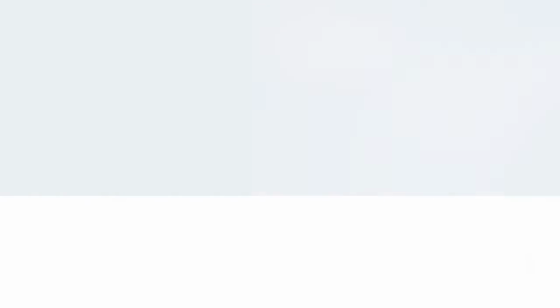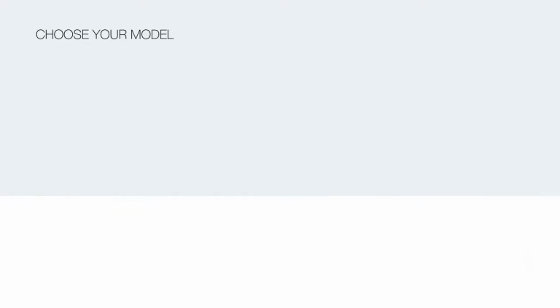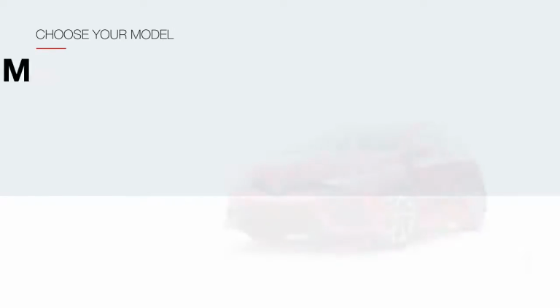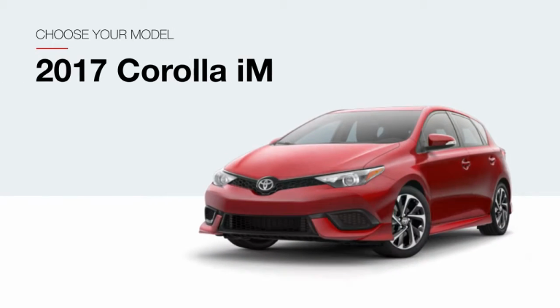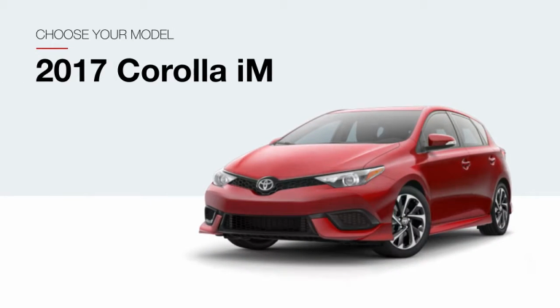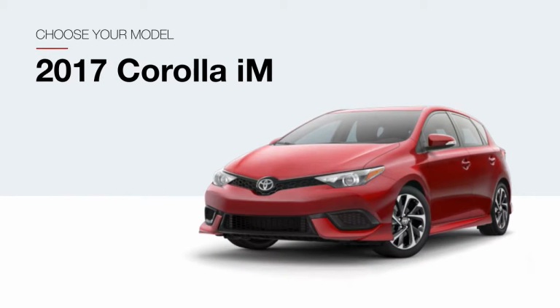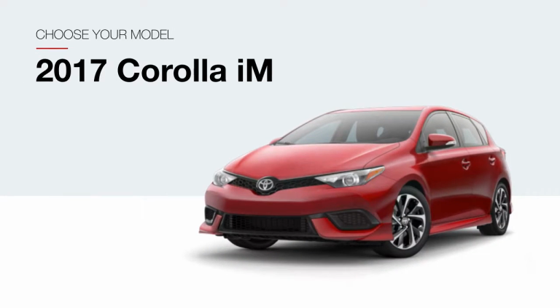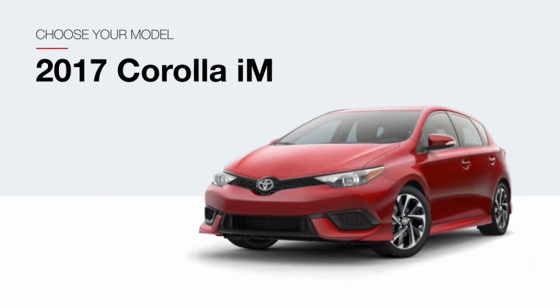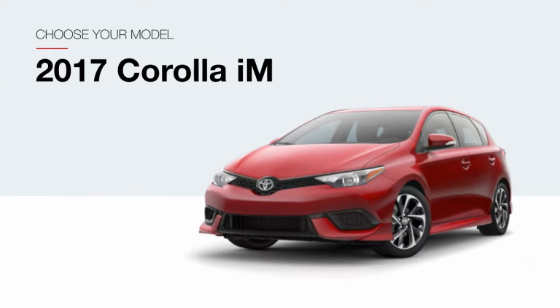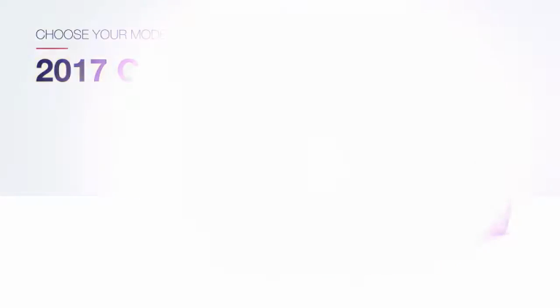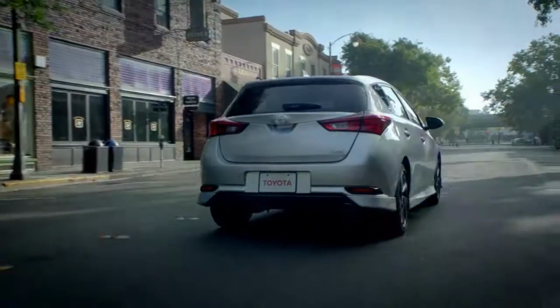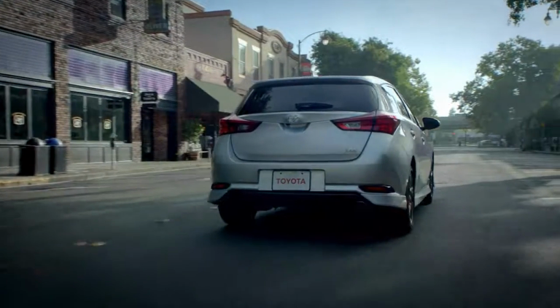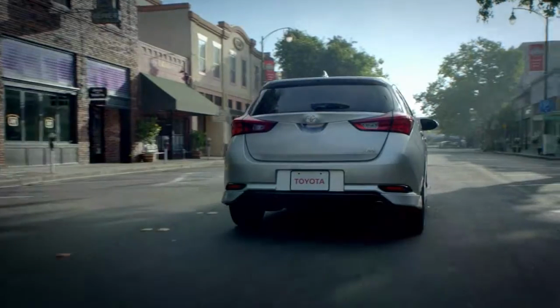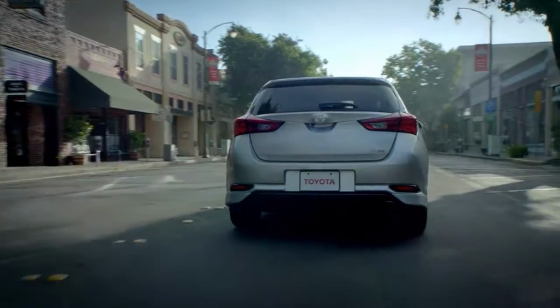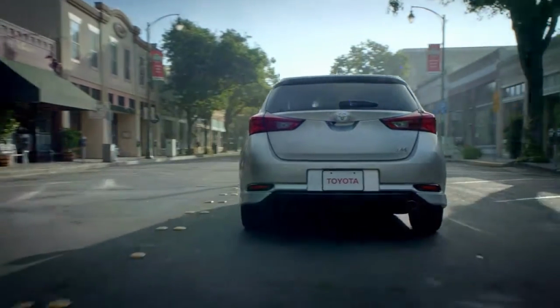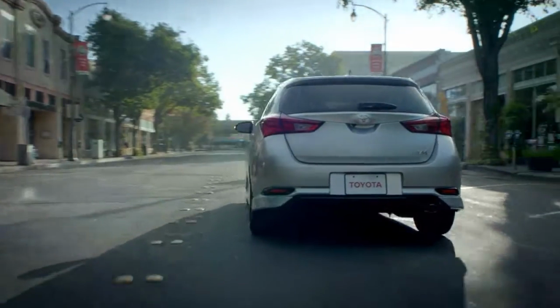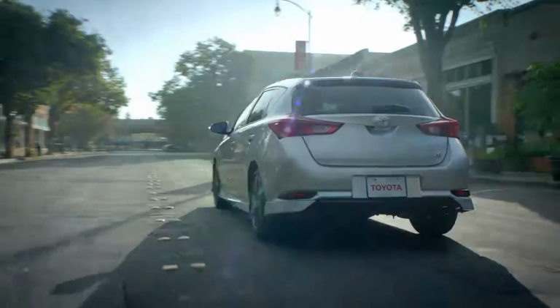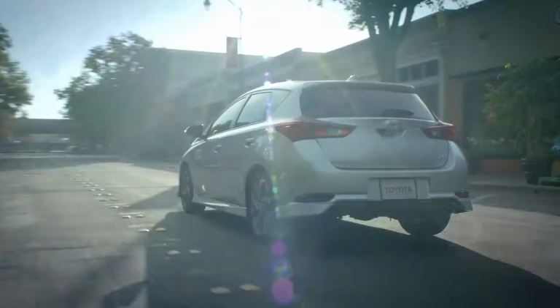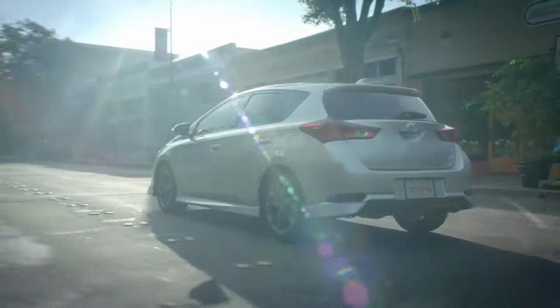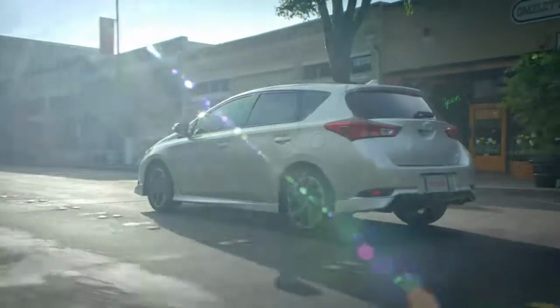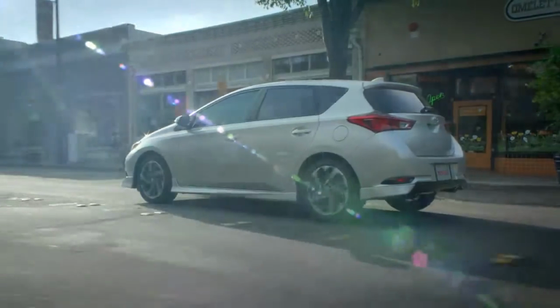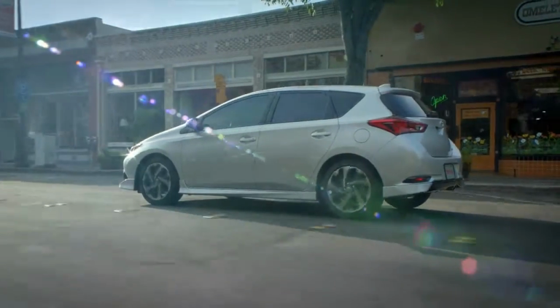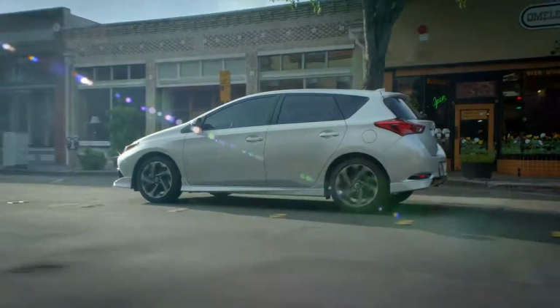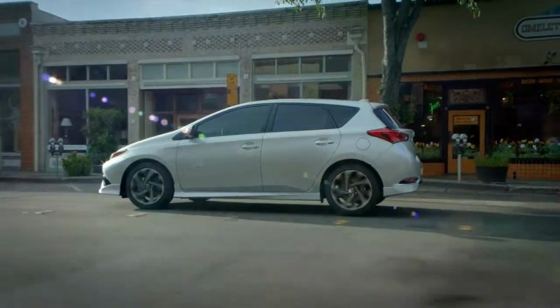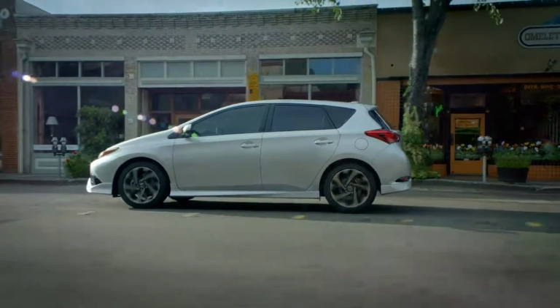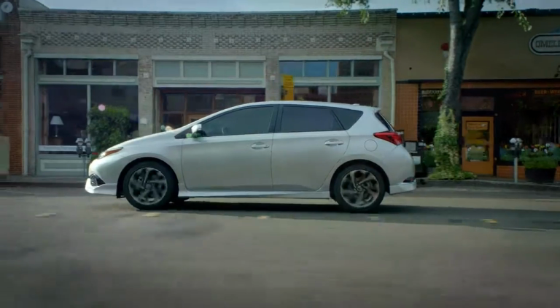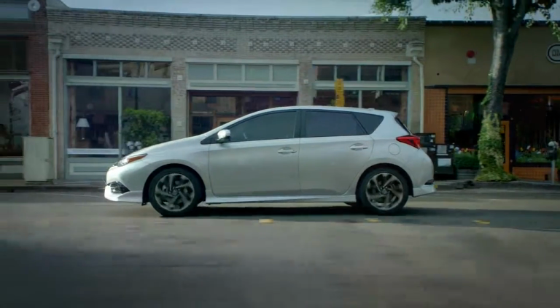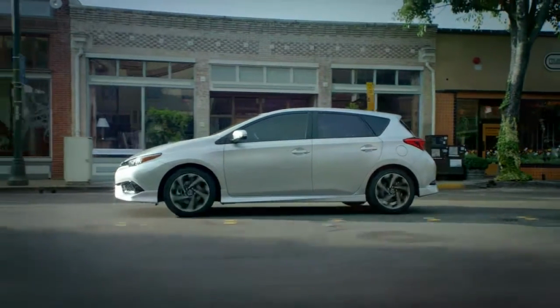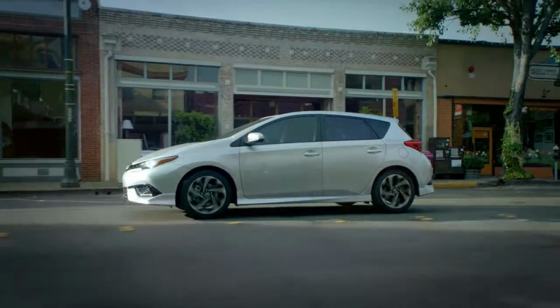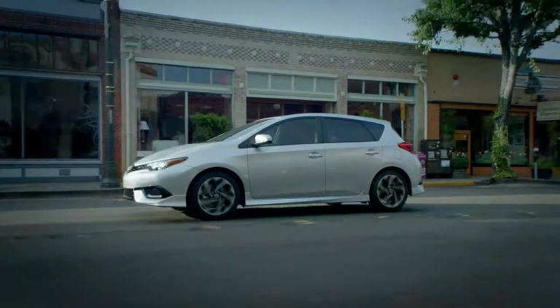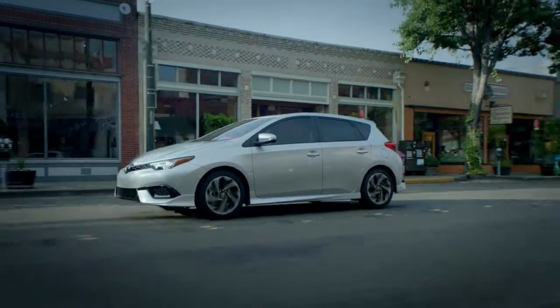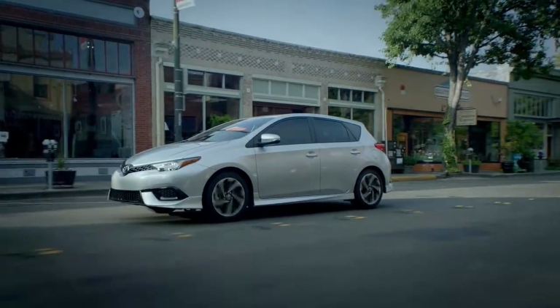Your IM is available in a single, well-appointed trim level. On the outside, standard features include projector beam halogen headlights with automatic controls, LED taillights and daytime running lights, and 17-inch alloy wheels.